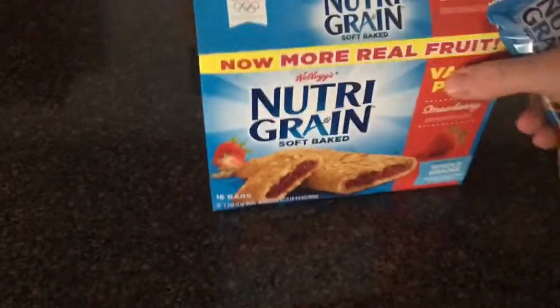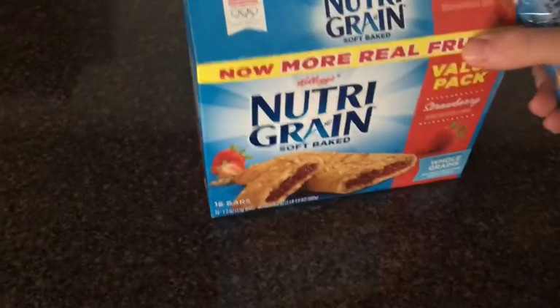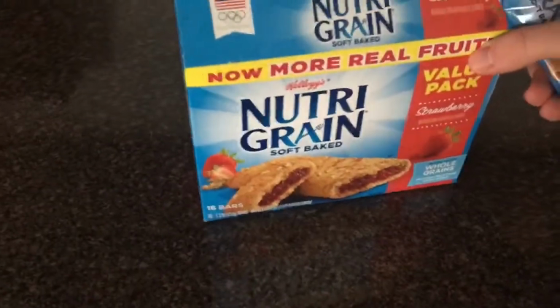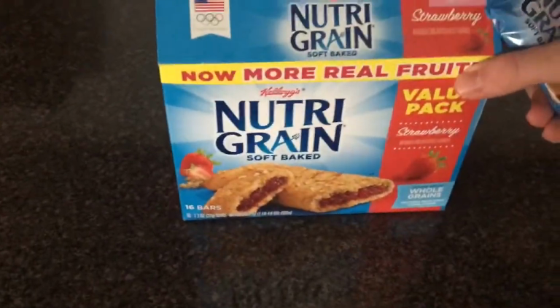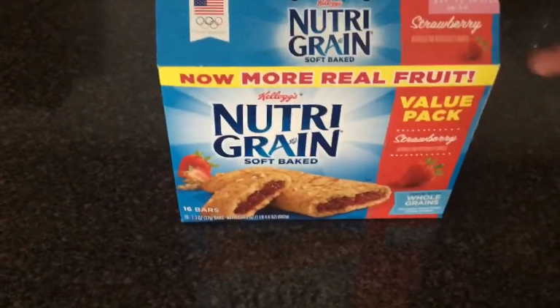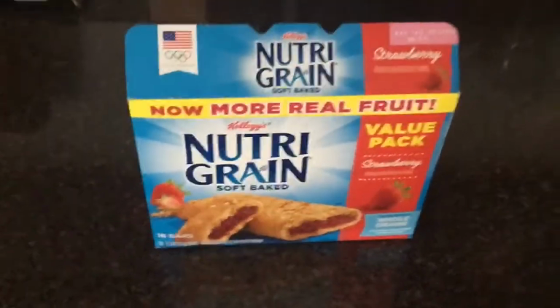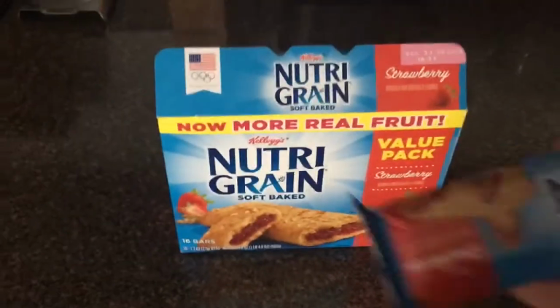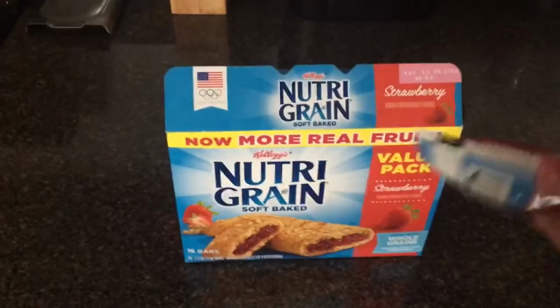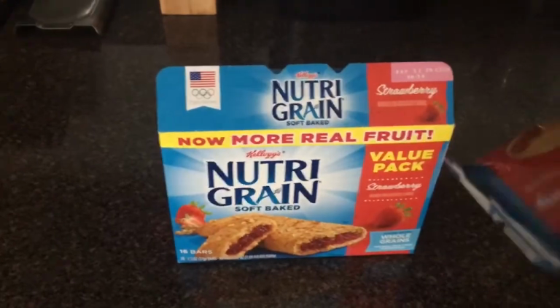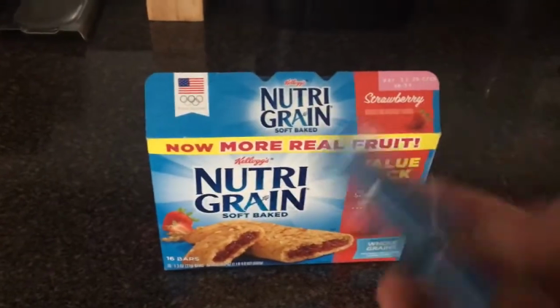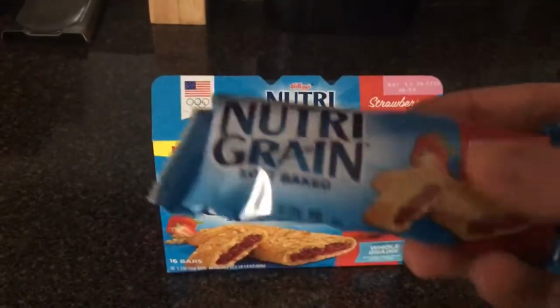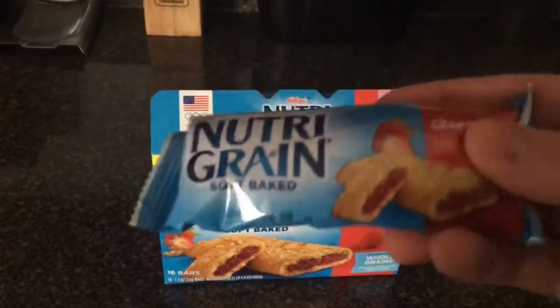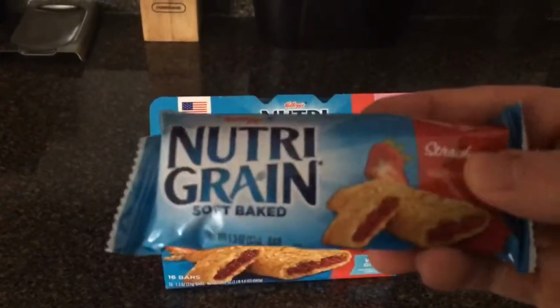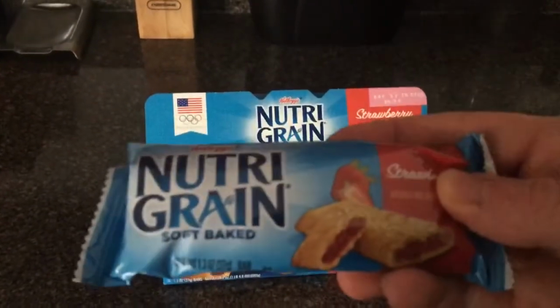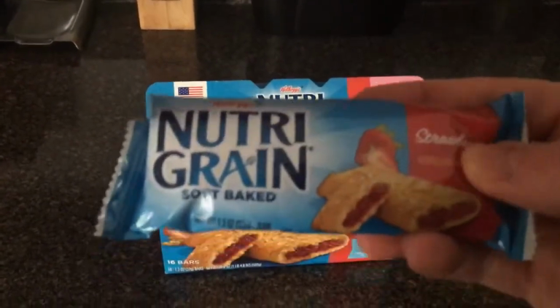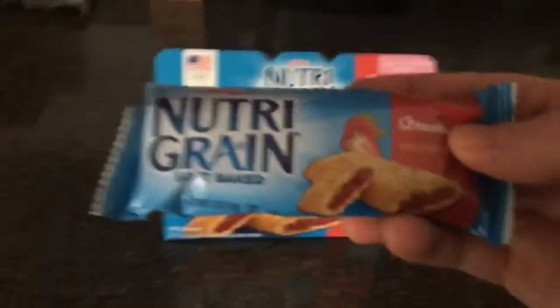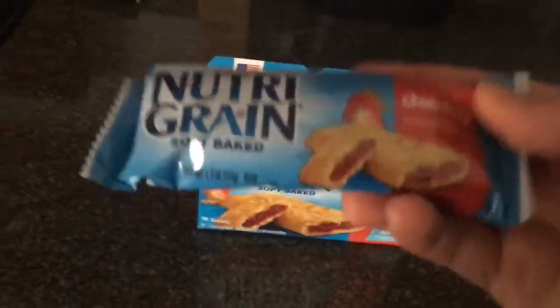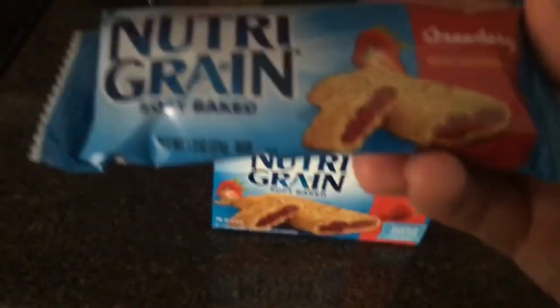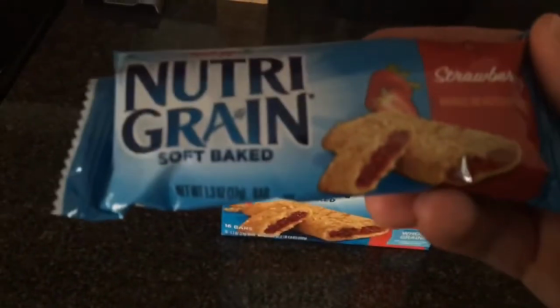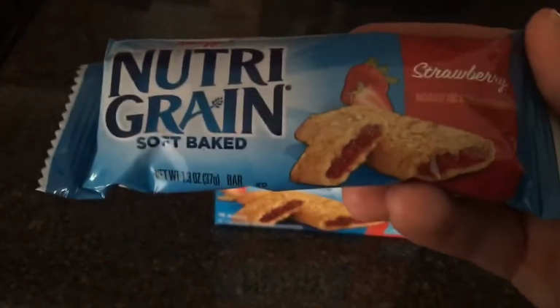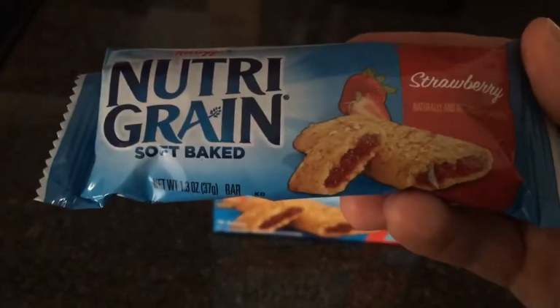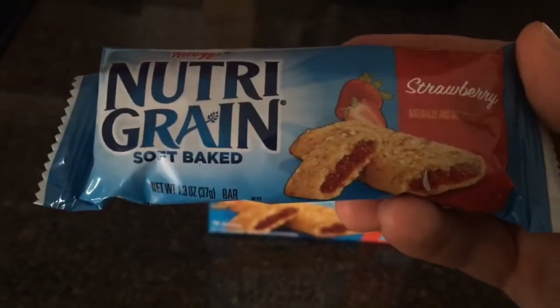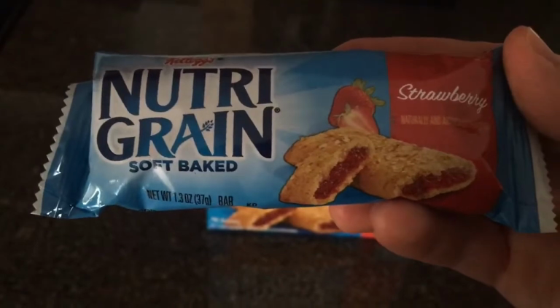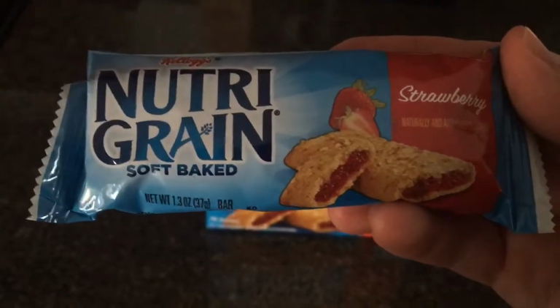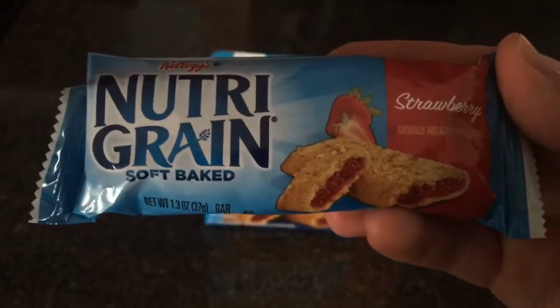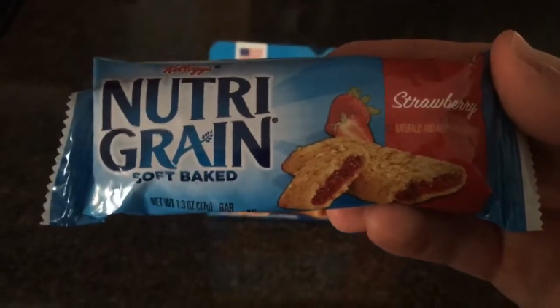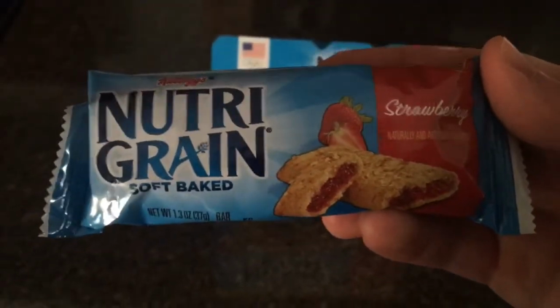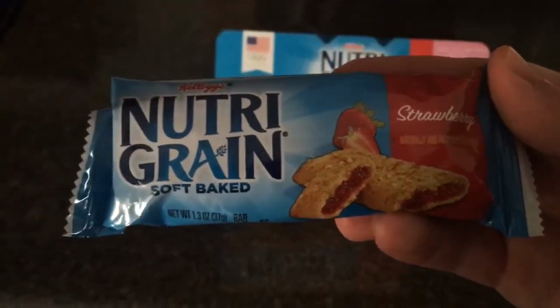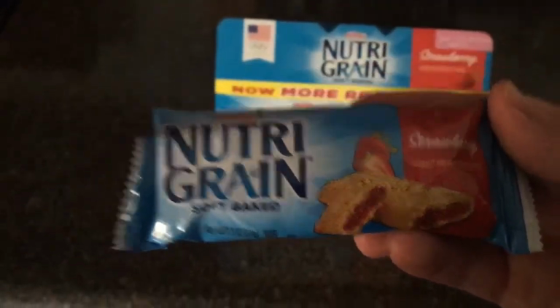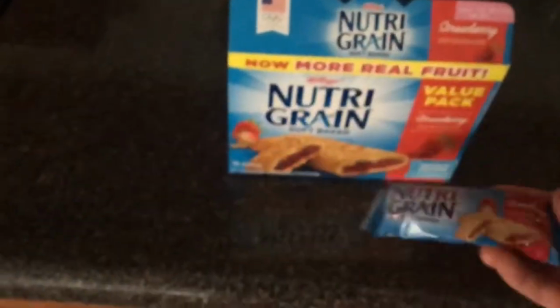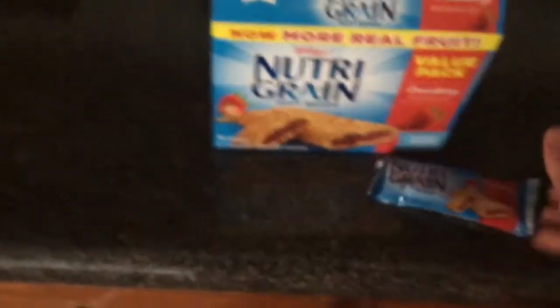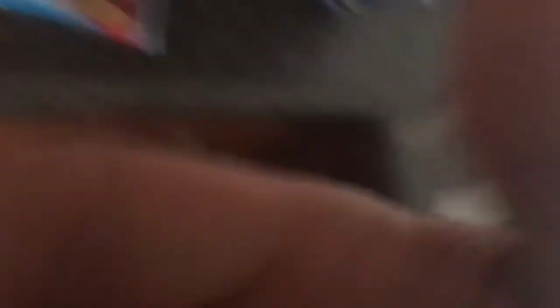So we got a pretty big value pack. They come out looking like this out of the box. Let's get this to focus — there we go. Let's try these out.